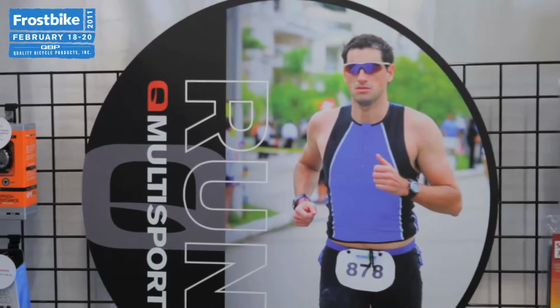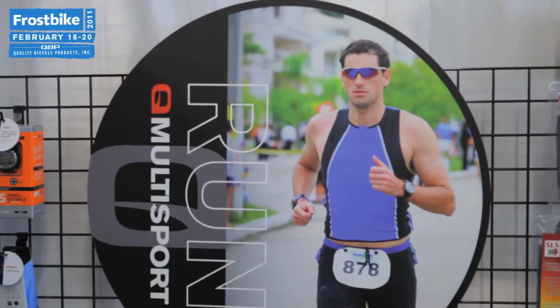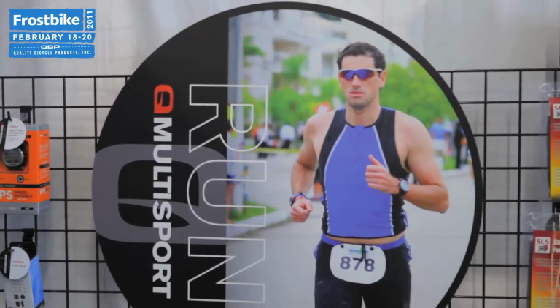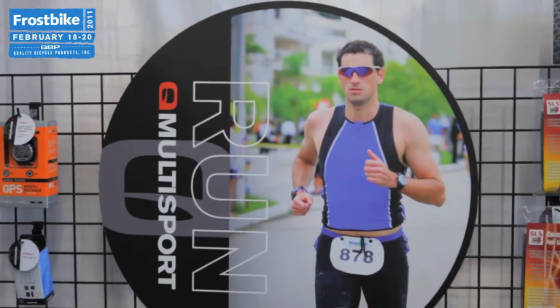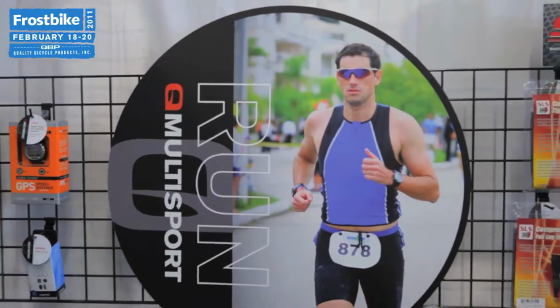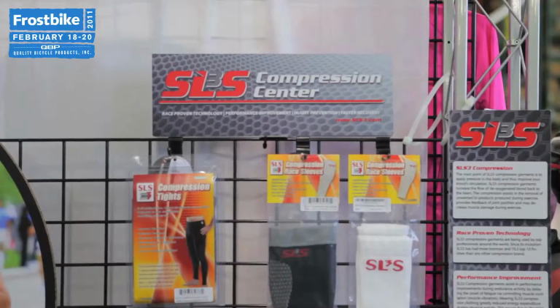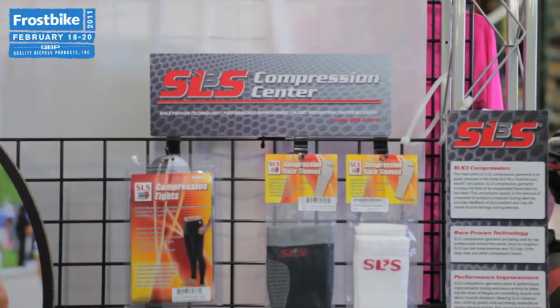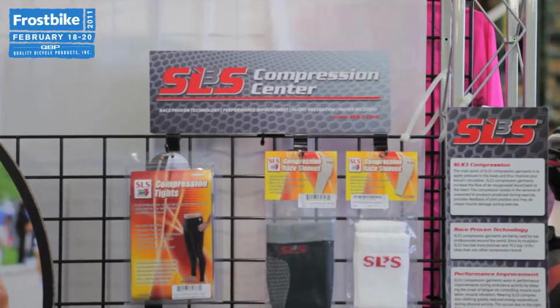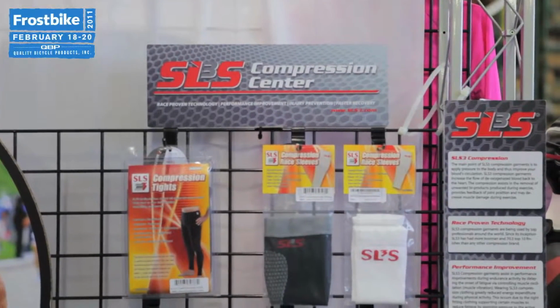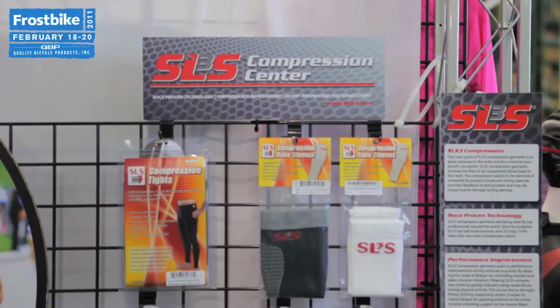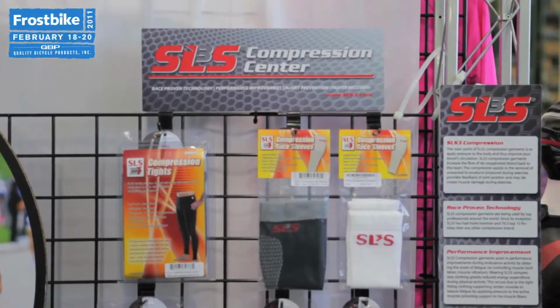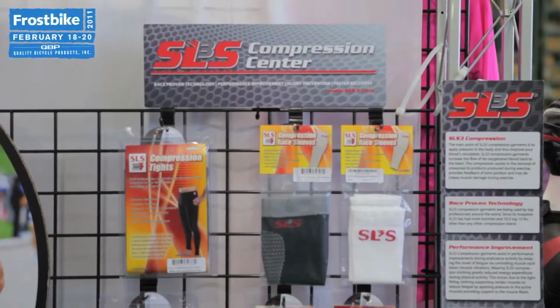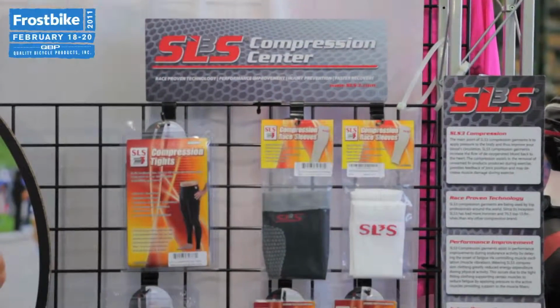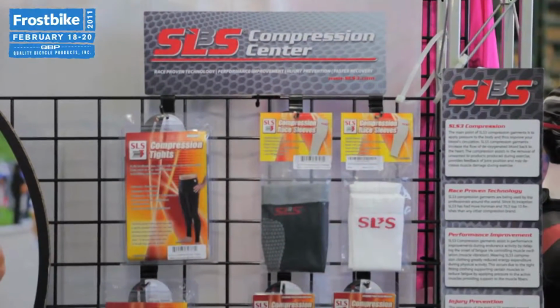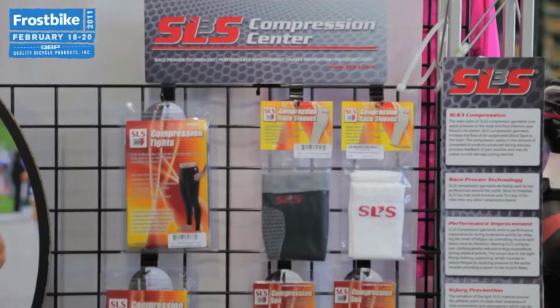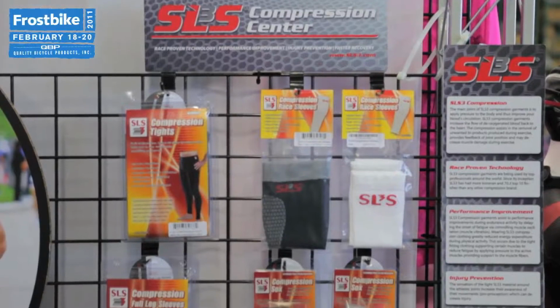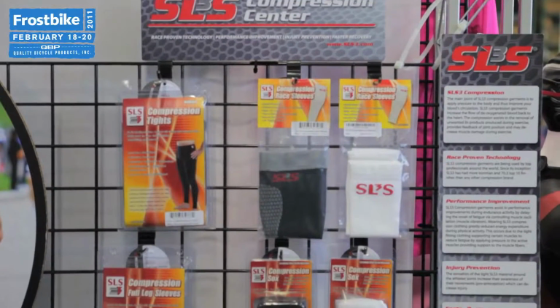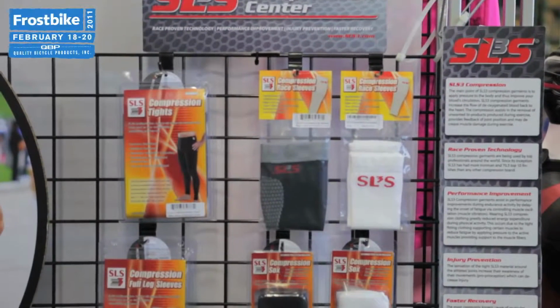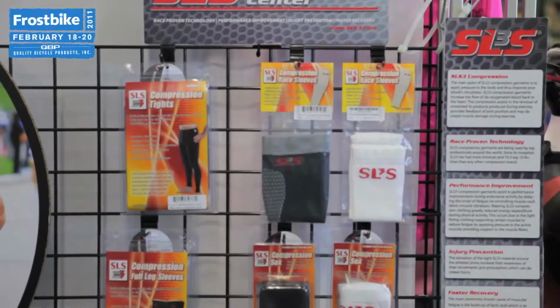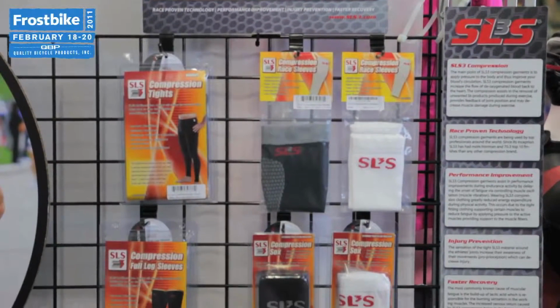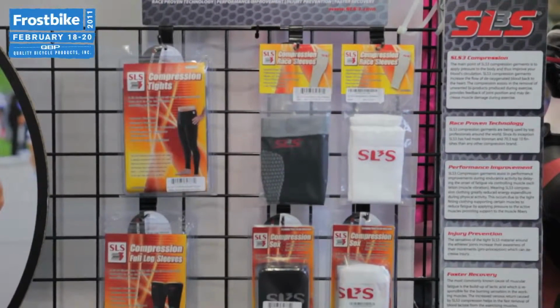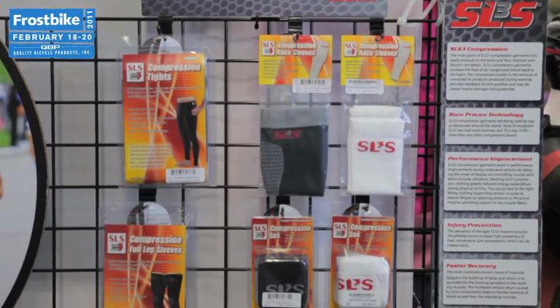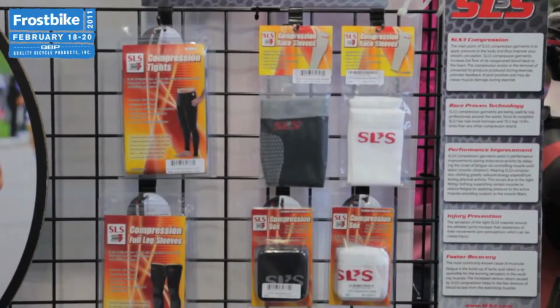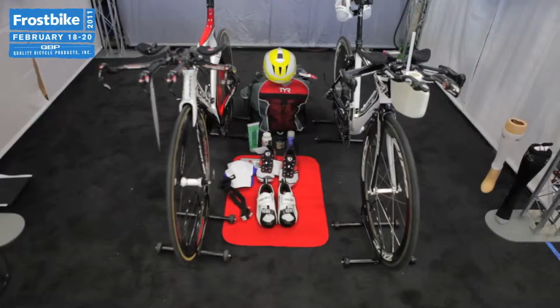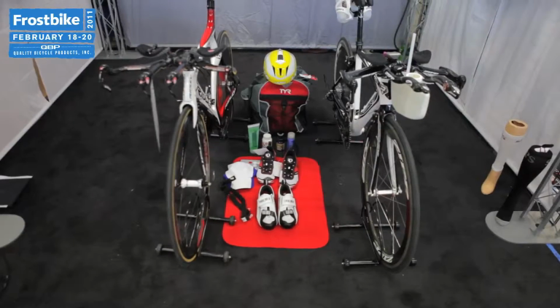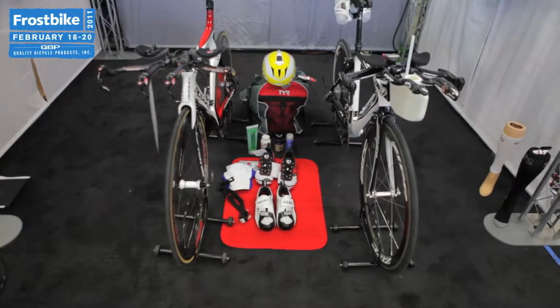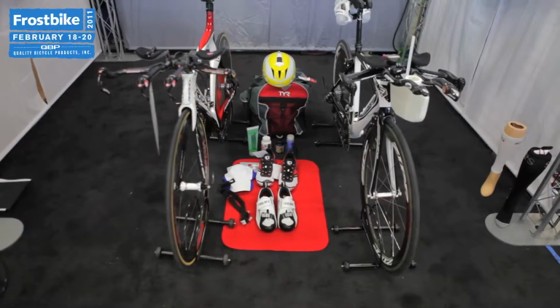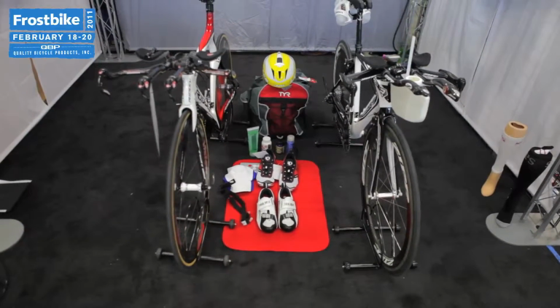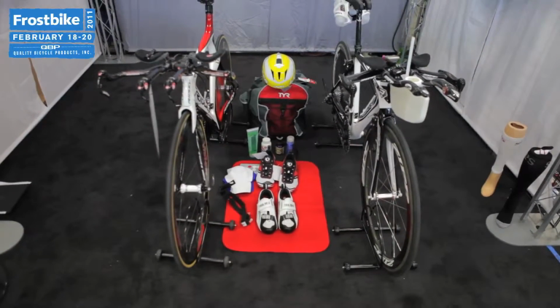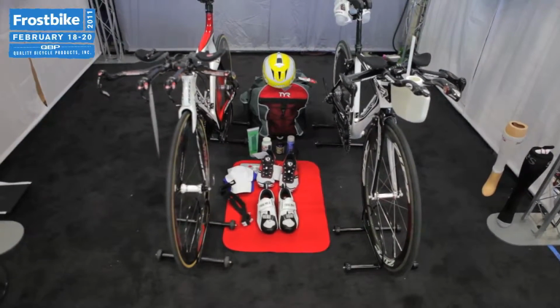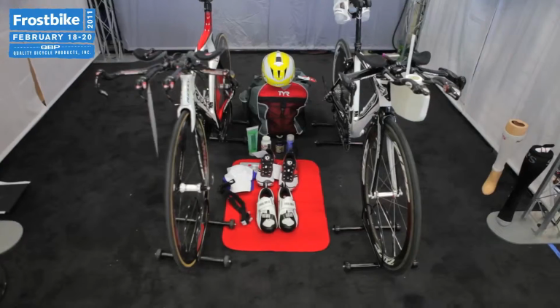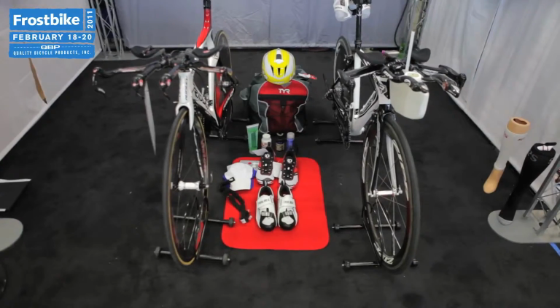What we're trying to do with the booth is display ideas for our dealers to be able to present tri products in their store, especially for stores that are not accustomed to selling triathlon.